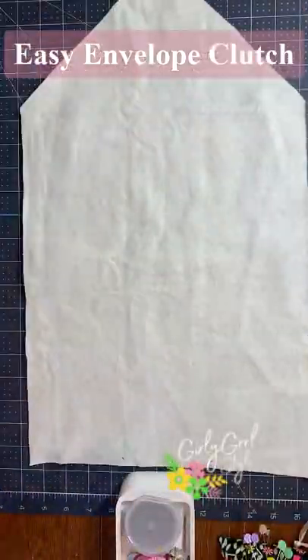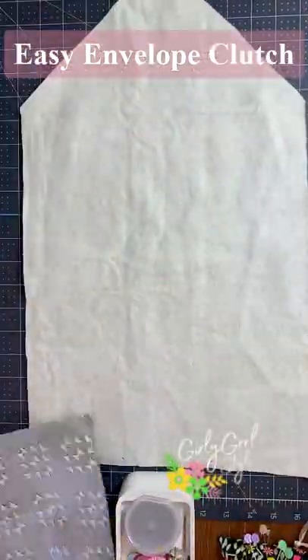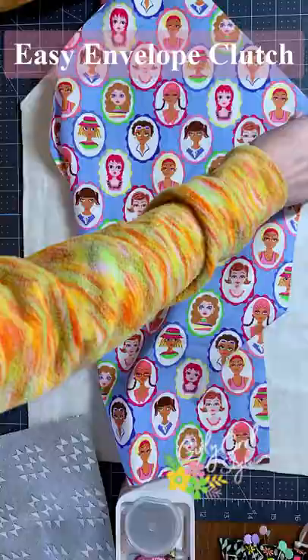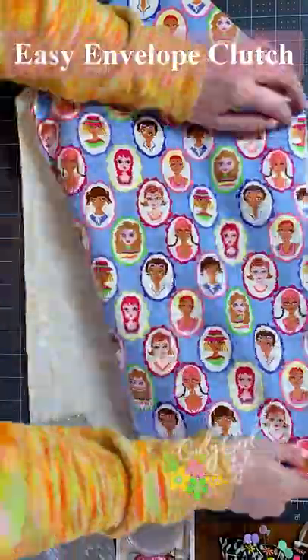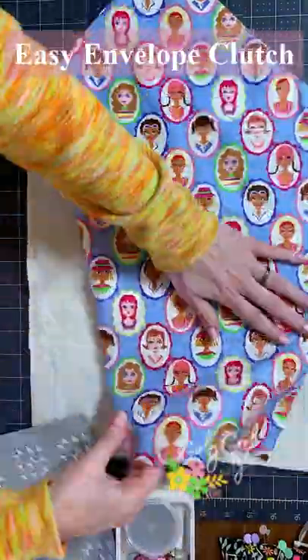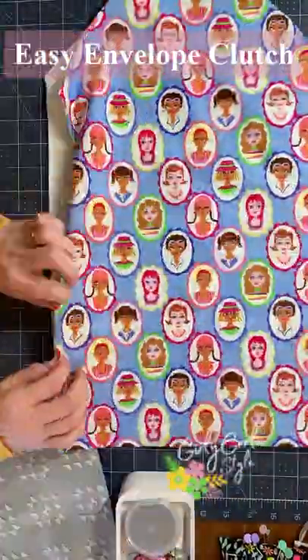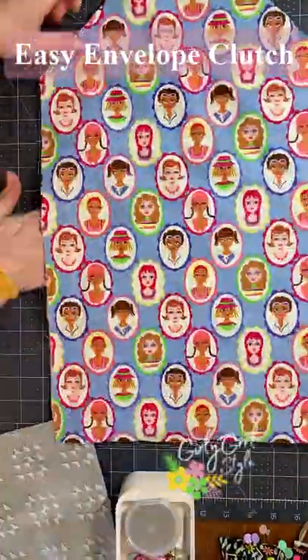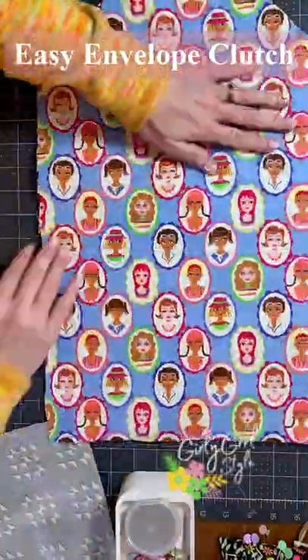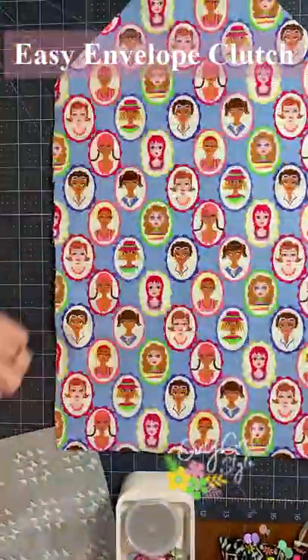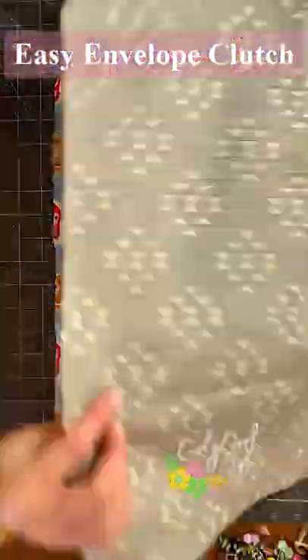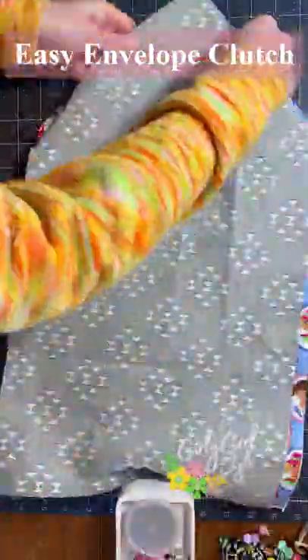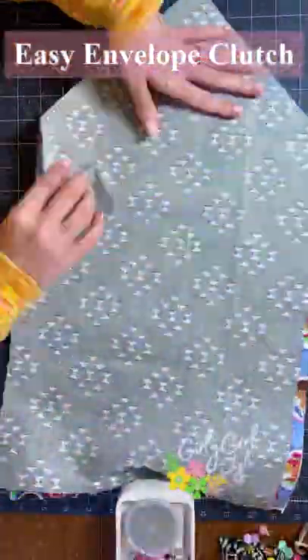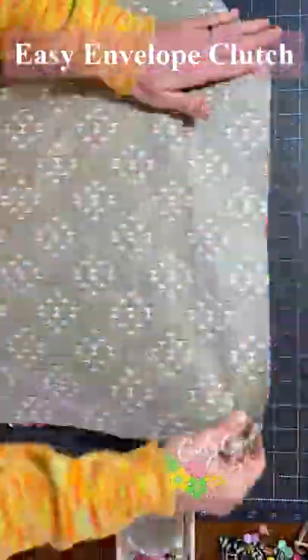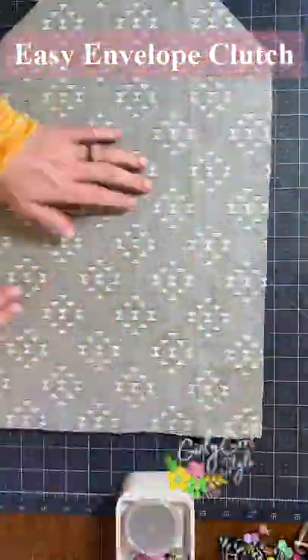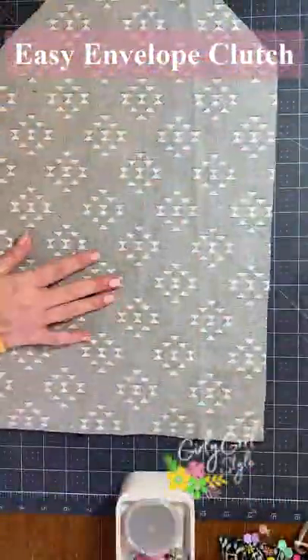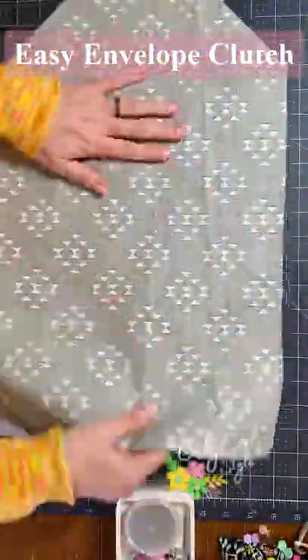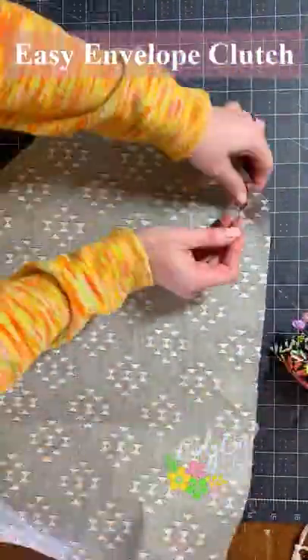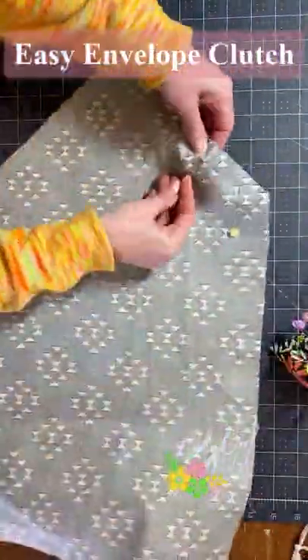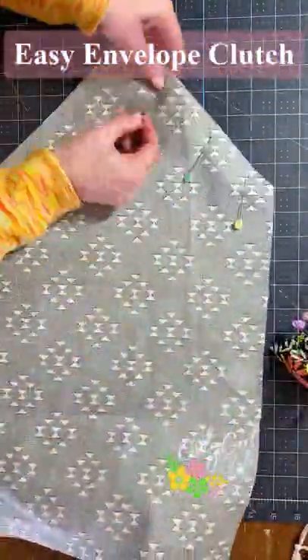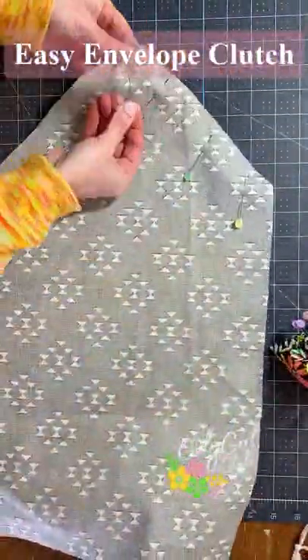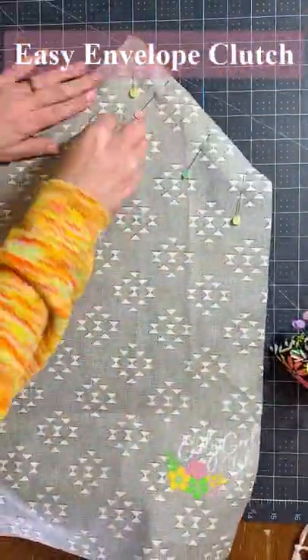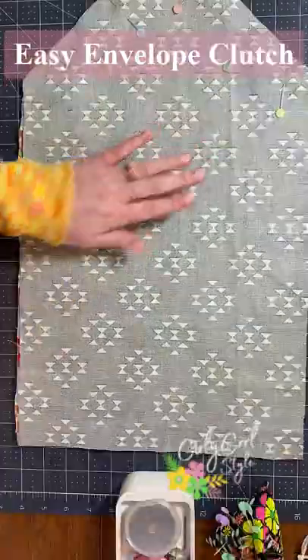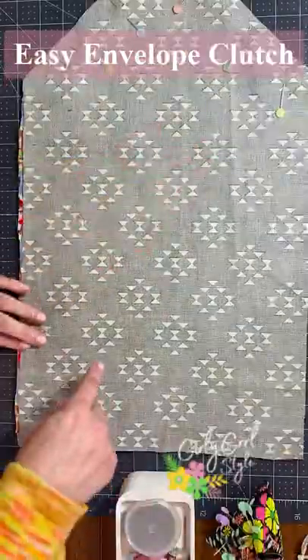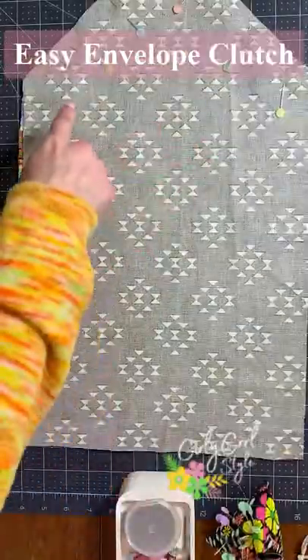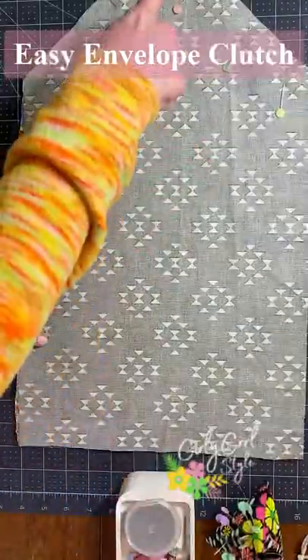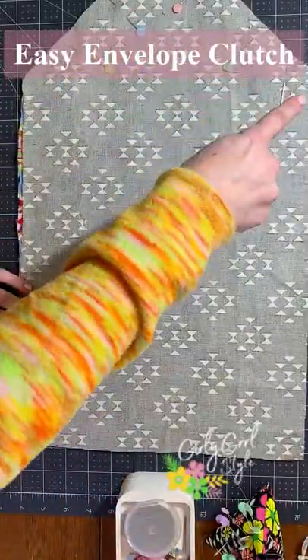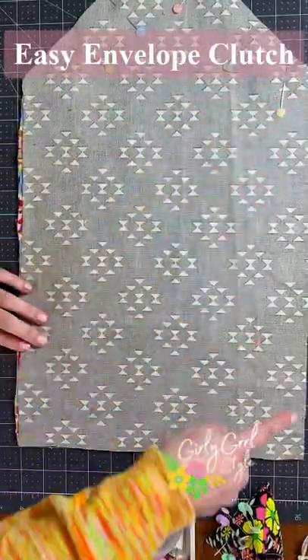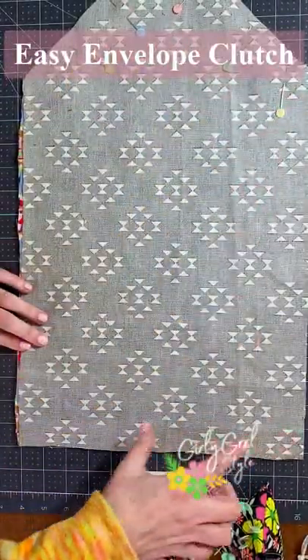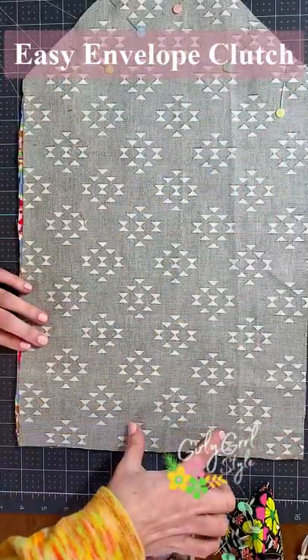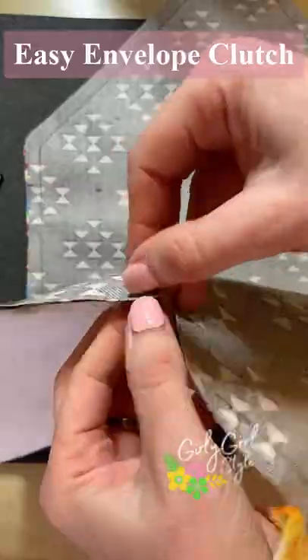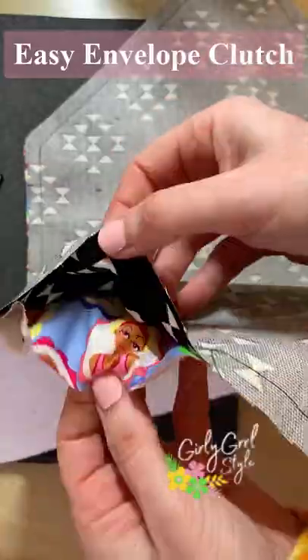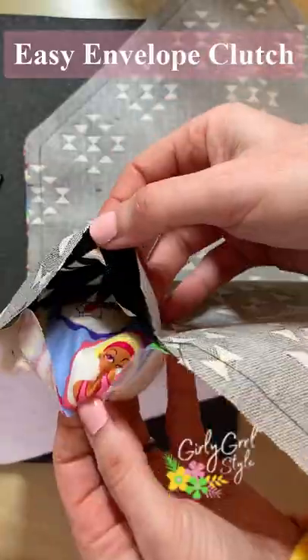Then I placed the lining fabric on top of the batting and then the outer fabric right sides together and pinned. Then I sewed all the way around and left an opening at the bottom to turn.